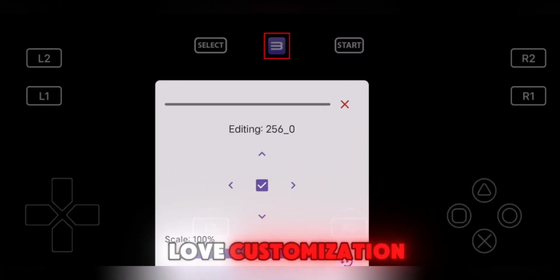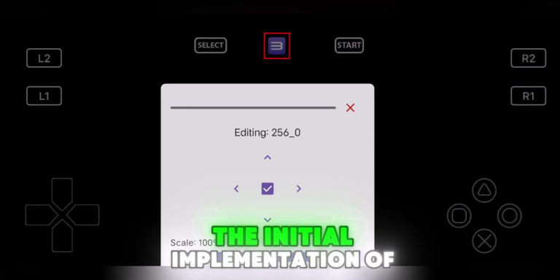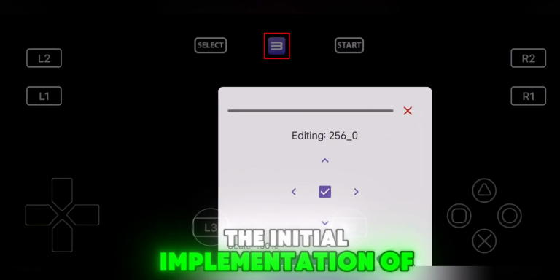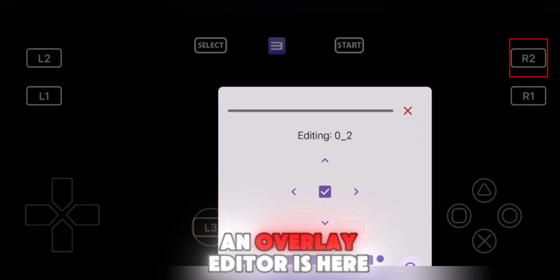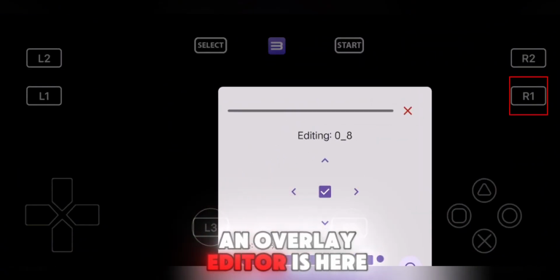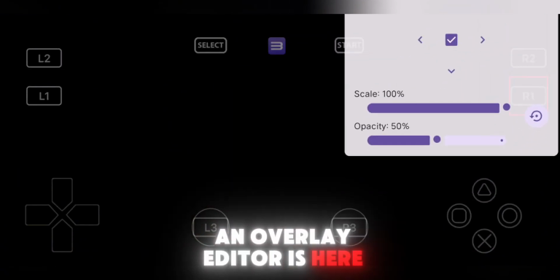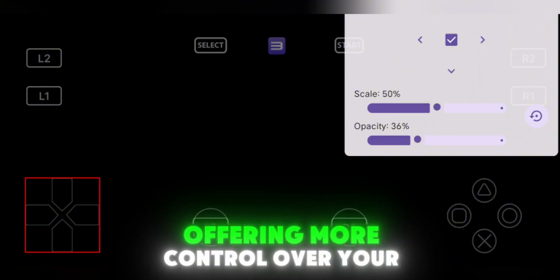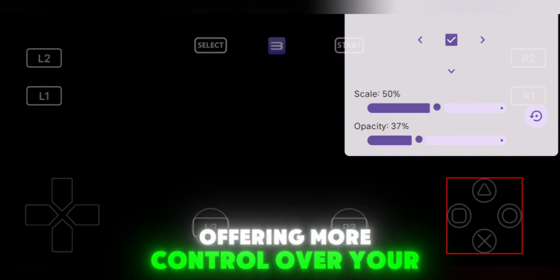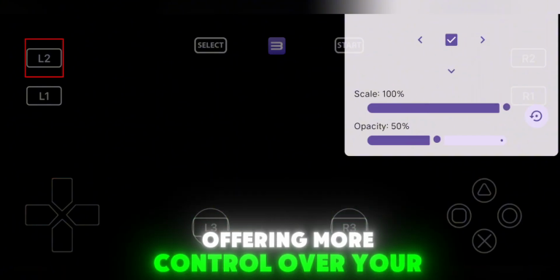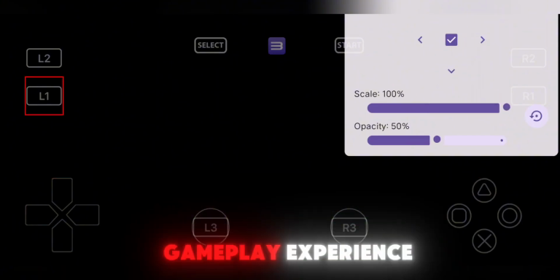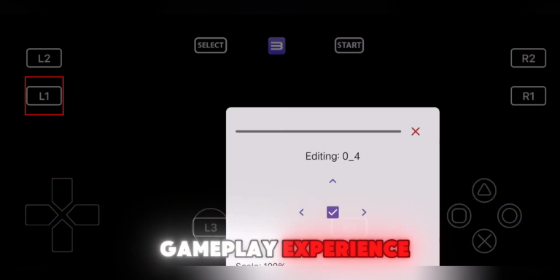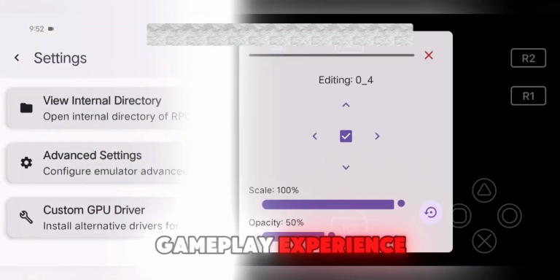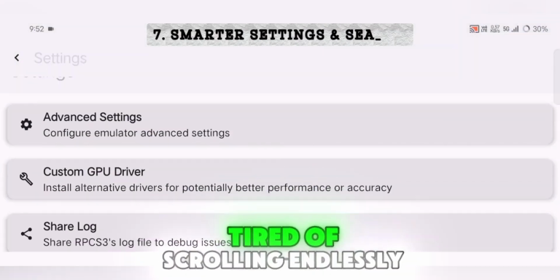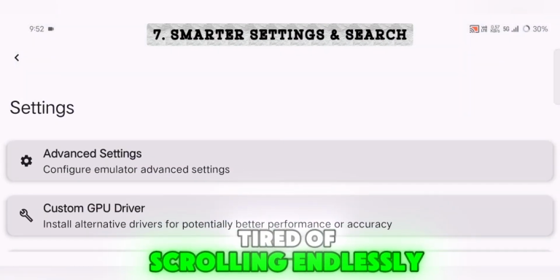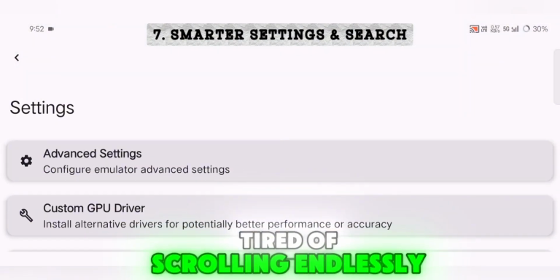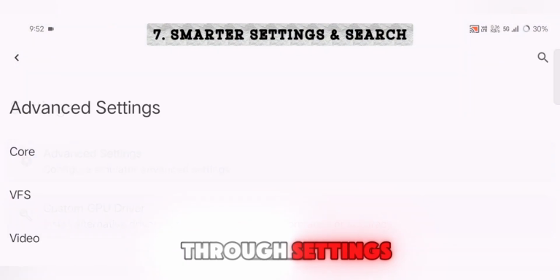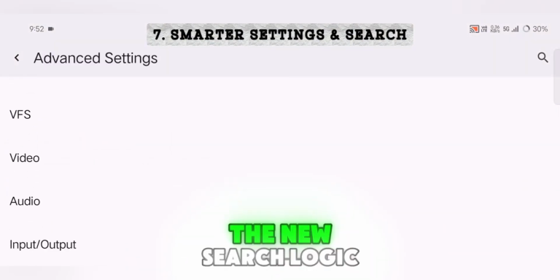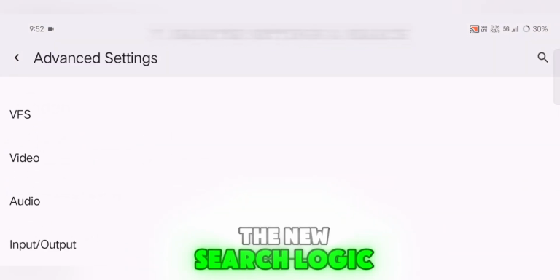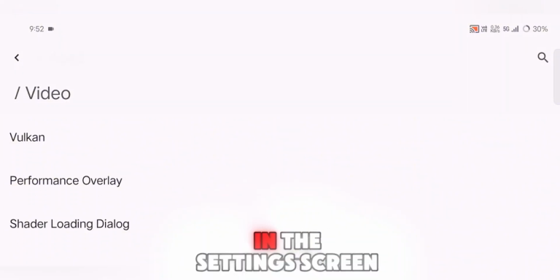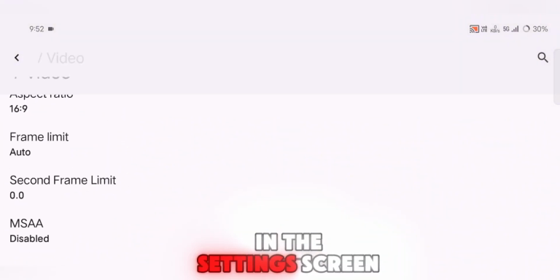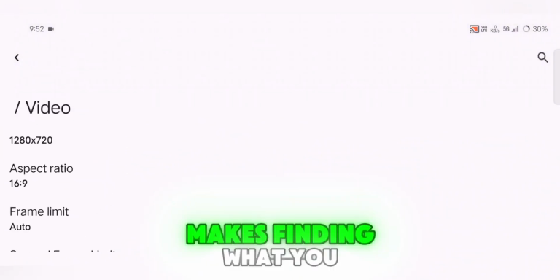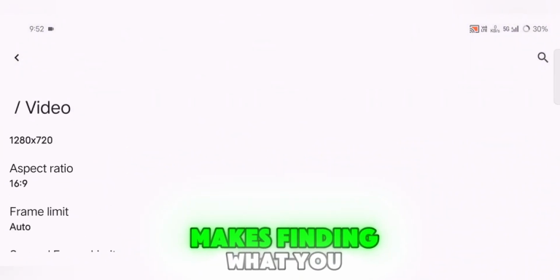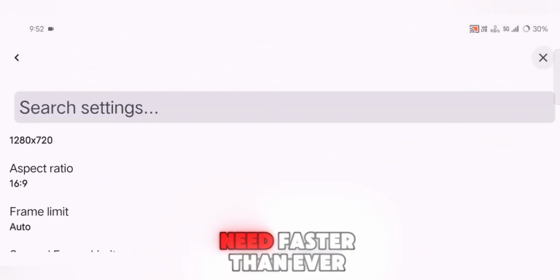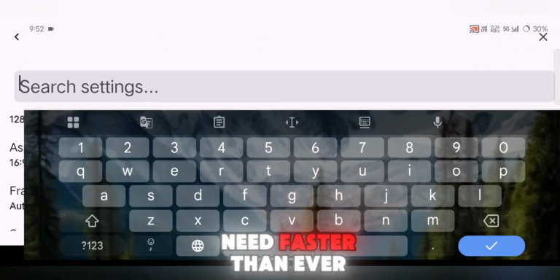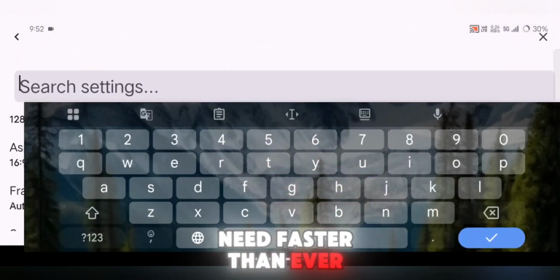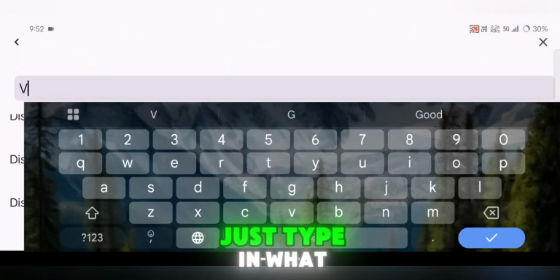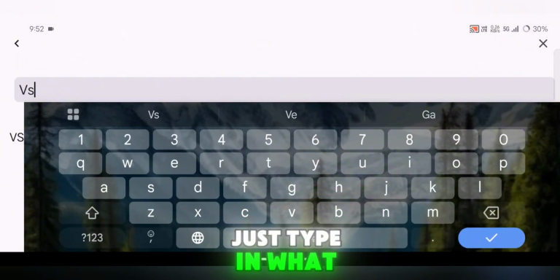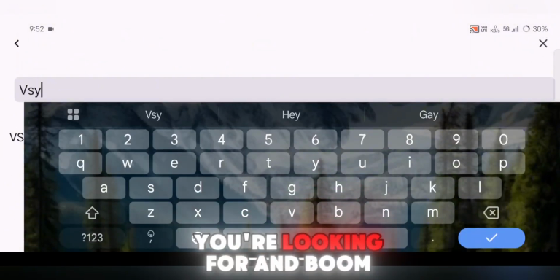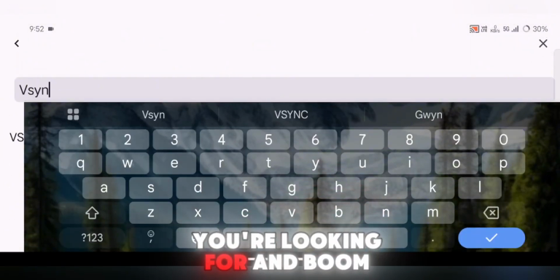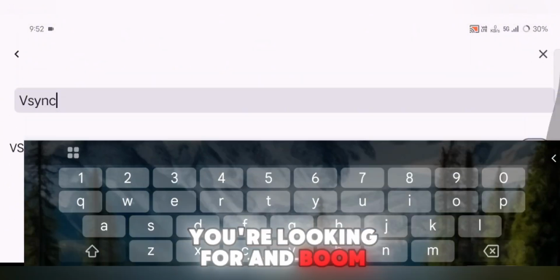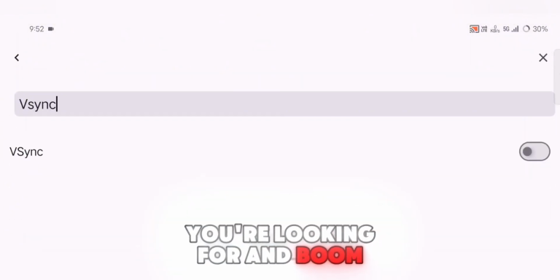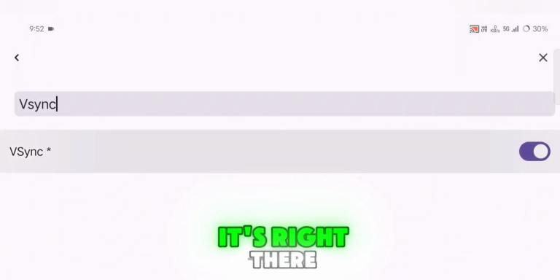For those who love customization, the initial implementation of an overlay editor is here, offering more control over your gameplay experience. Tired of scrolling endlessly through settings? The new search logic in the settings screen makes finding what you need faster than ever — just type in what you're looking for, and boom, it's right there.